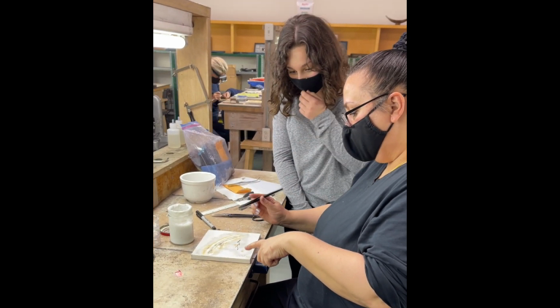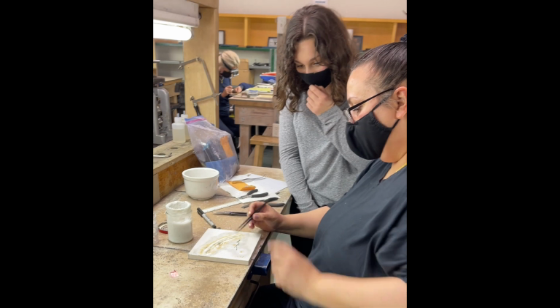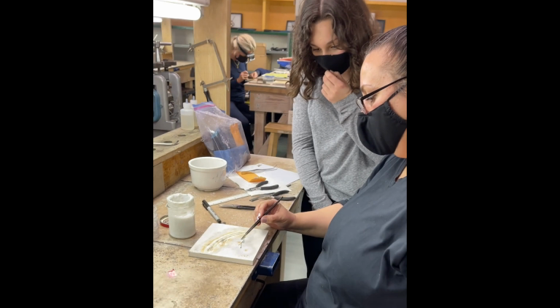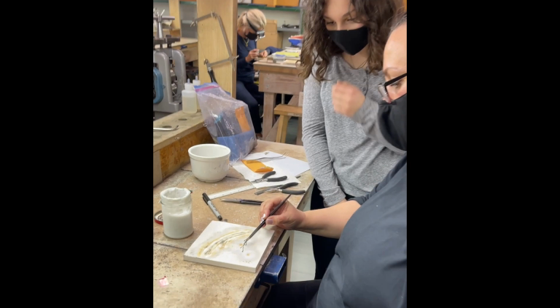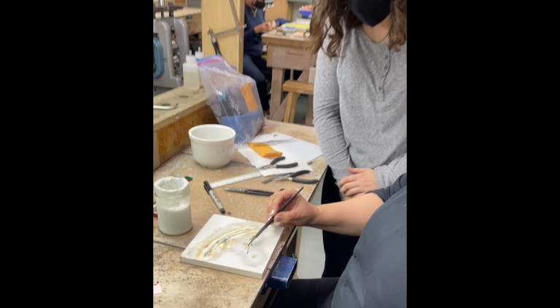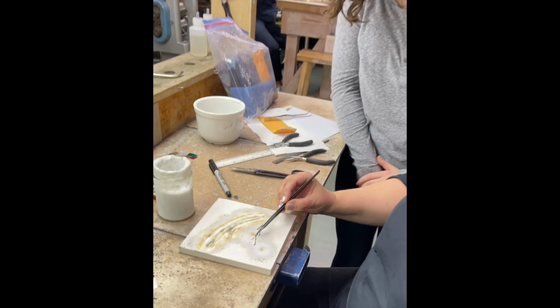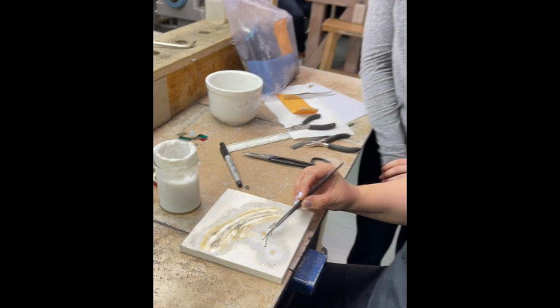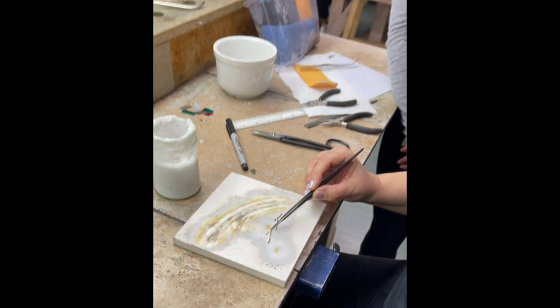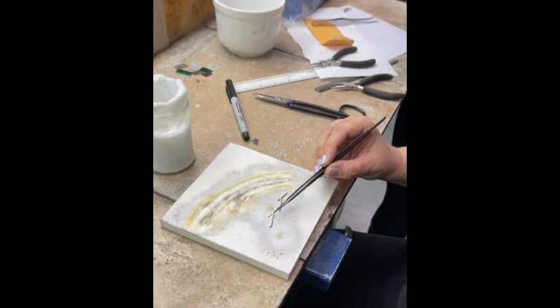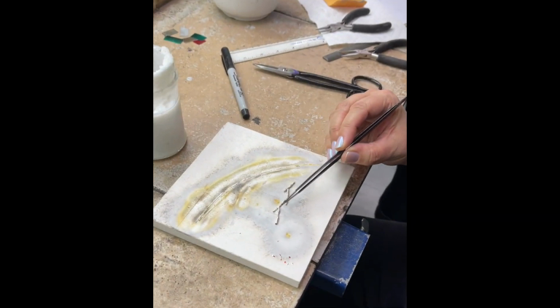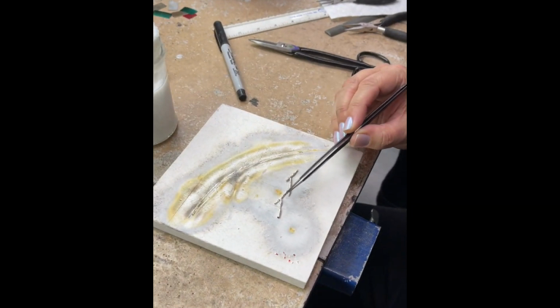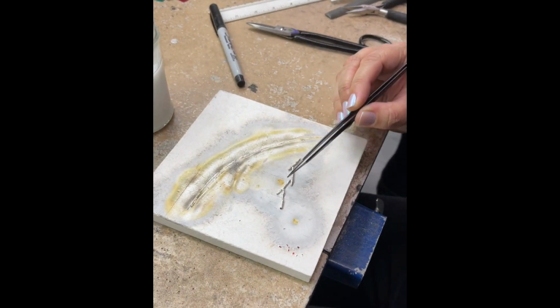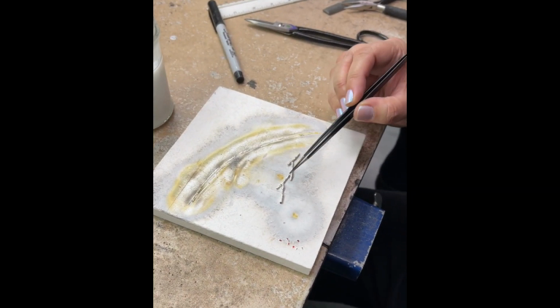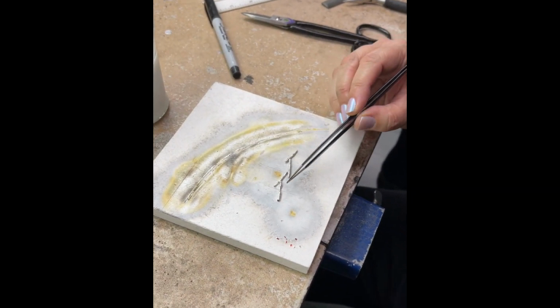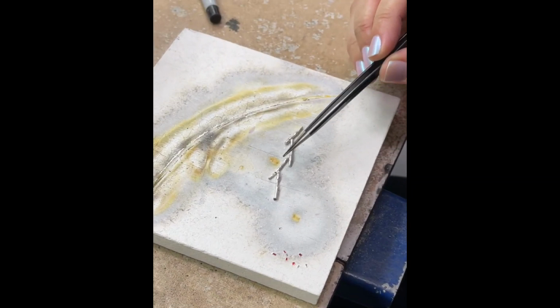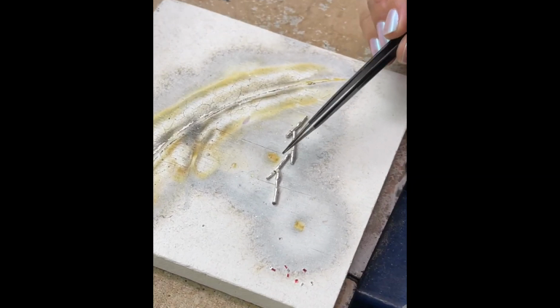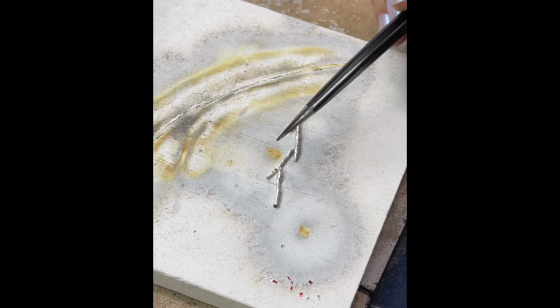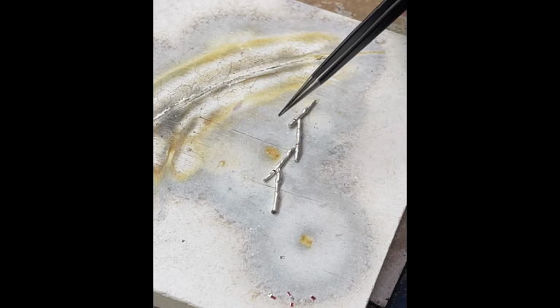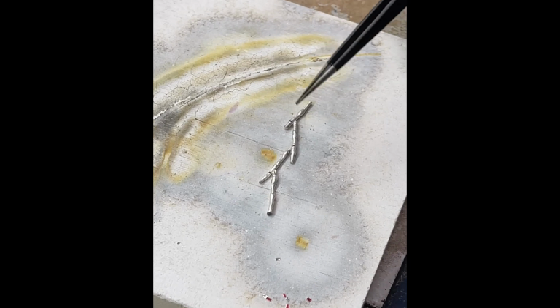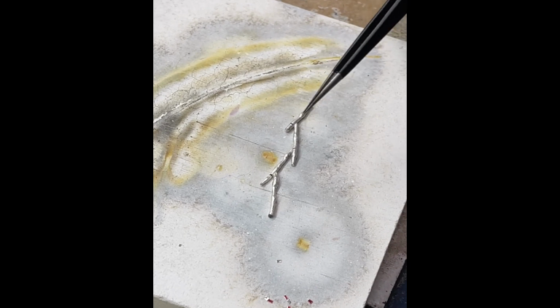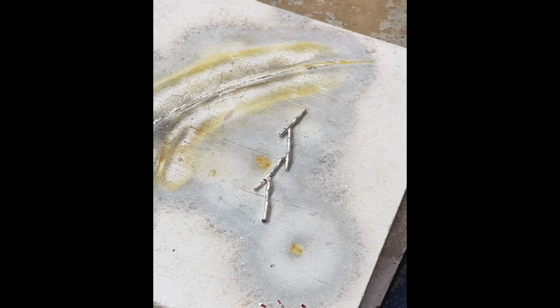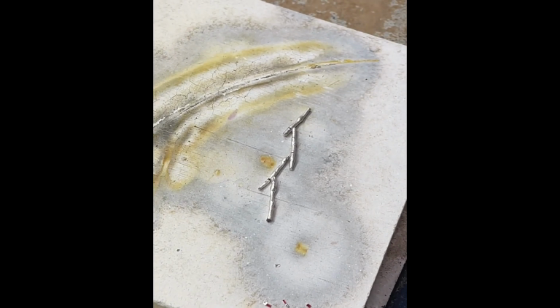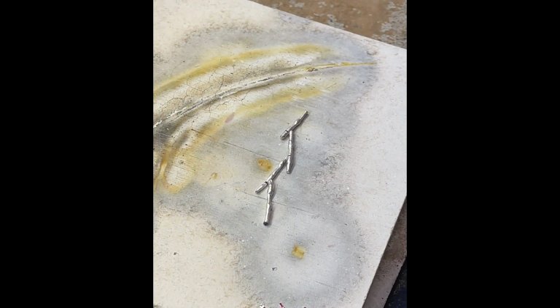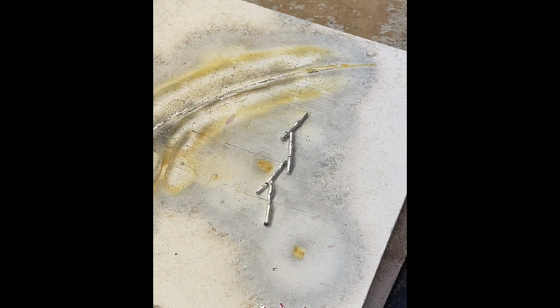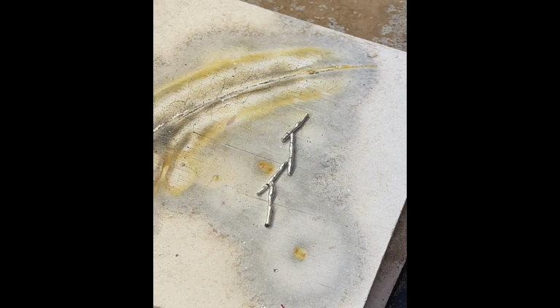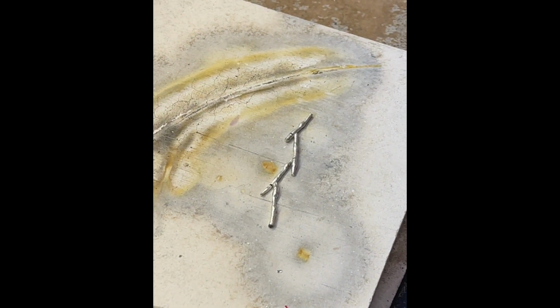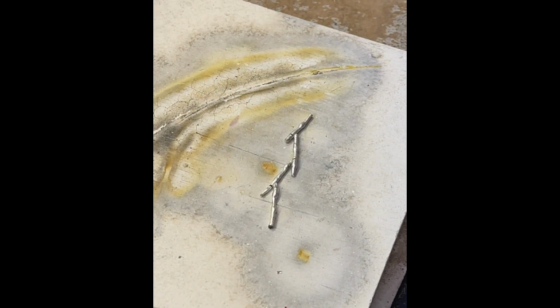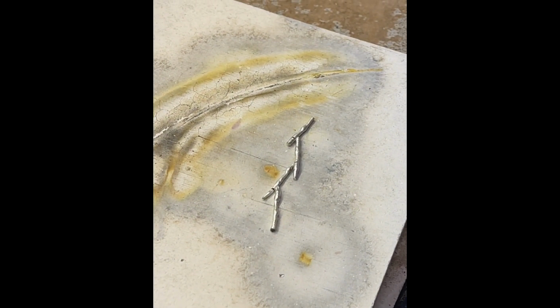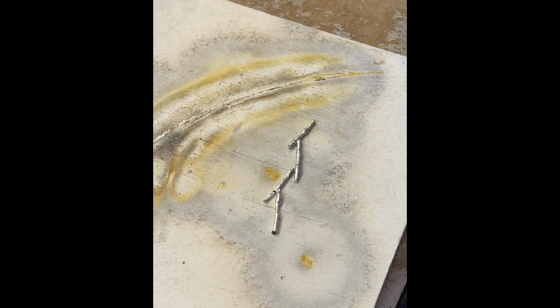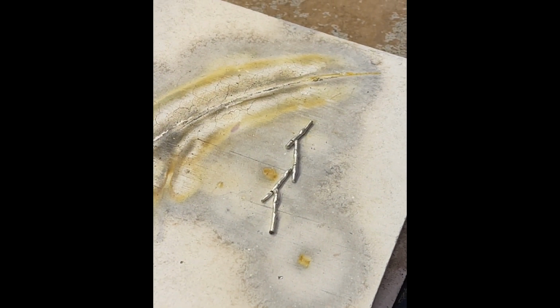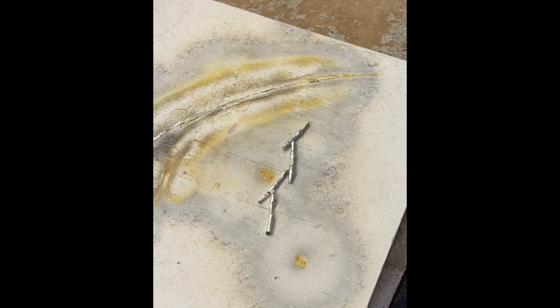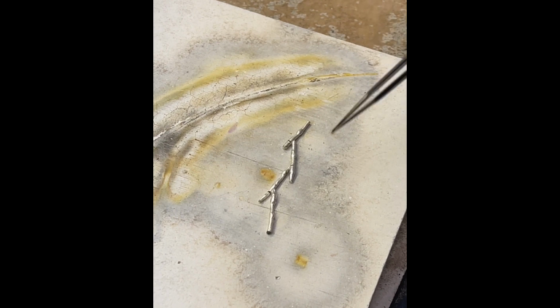We're going to ball up the solder and put it right in the seam so it's touching both sides. Then when we heat it, the heat is going to just suck it right into the seam.